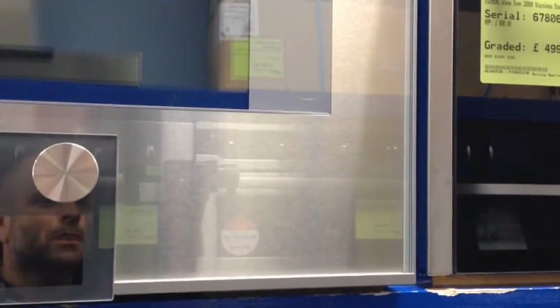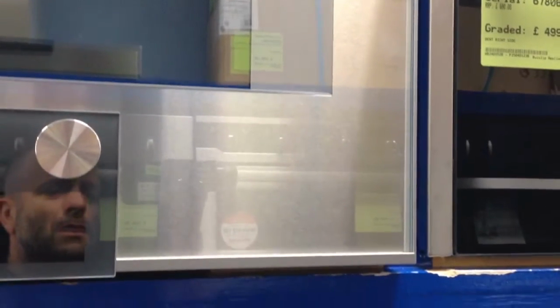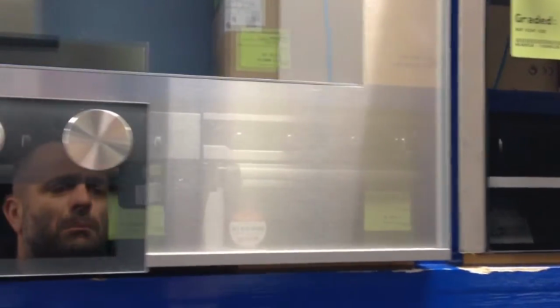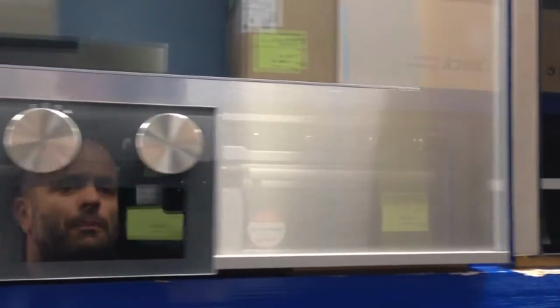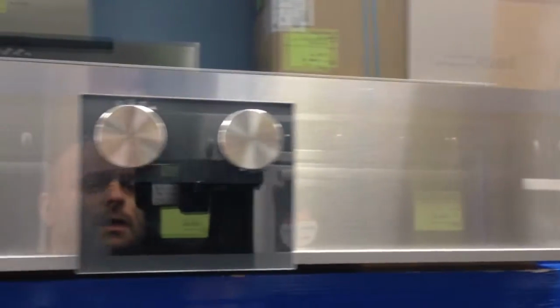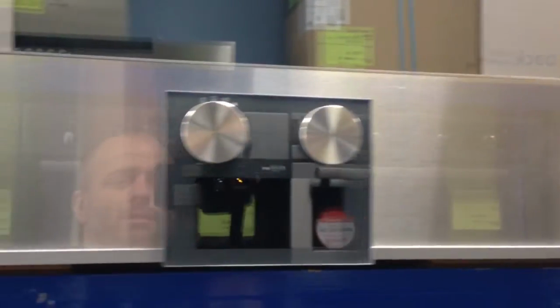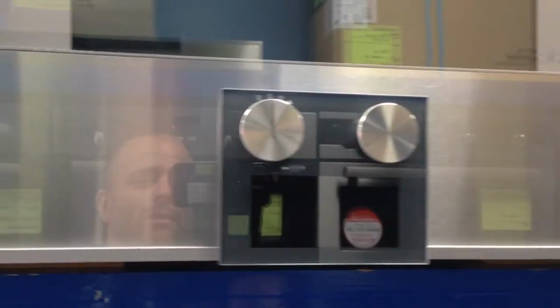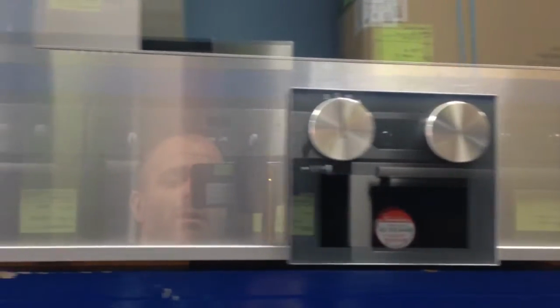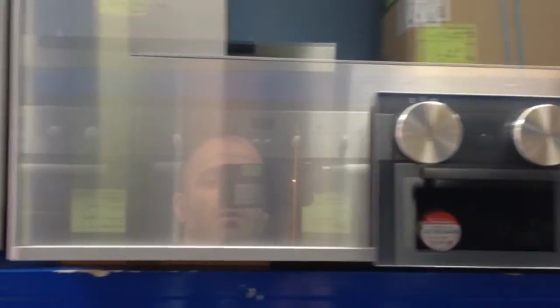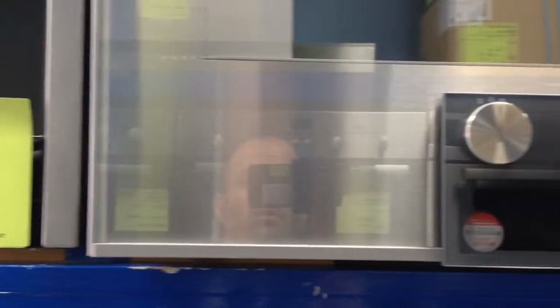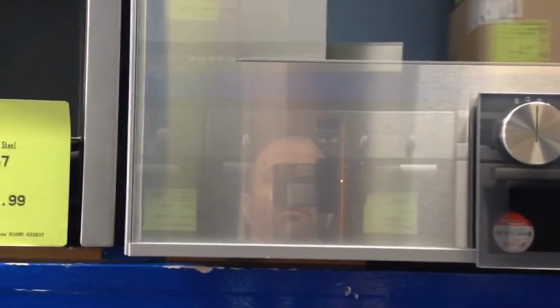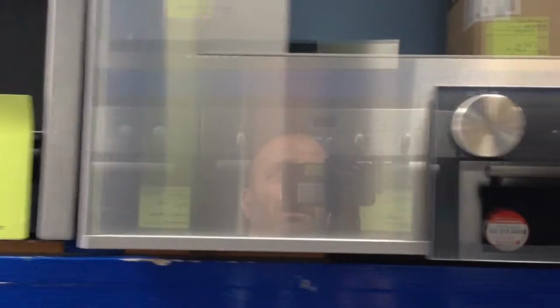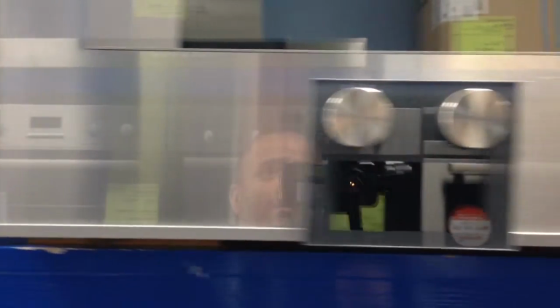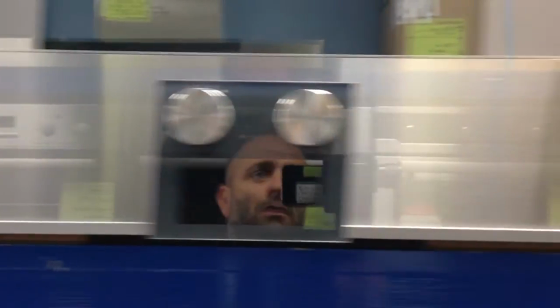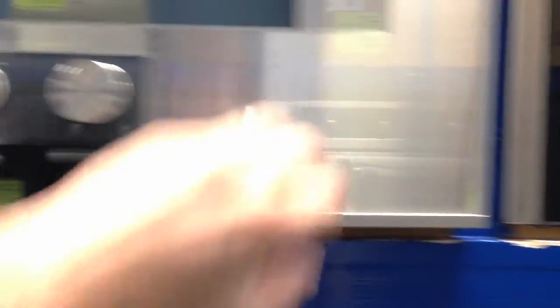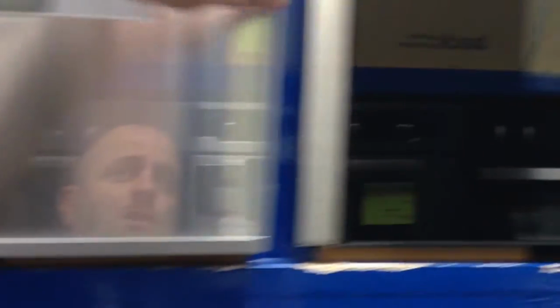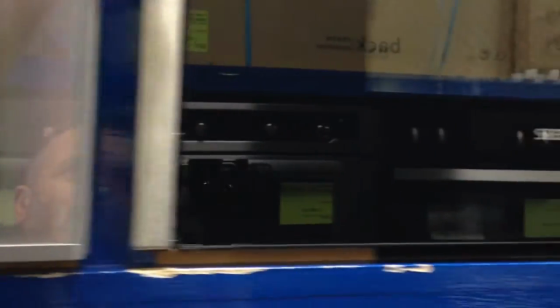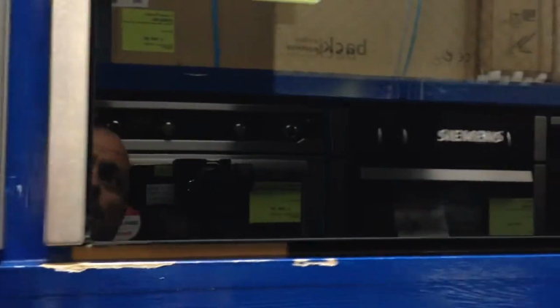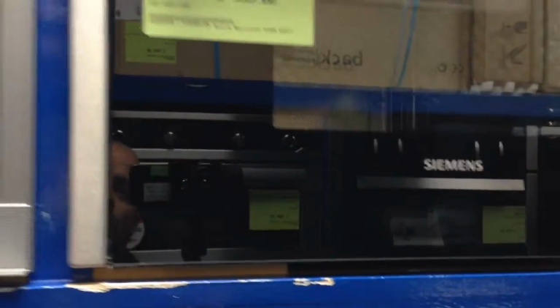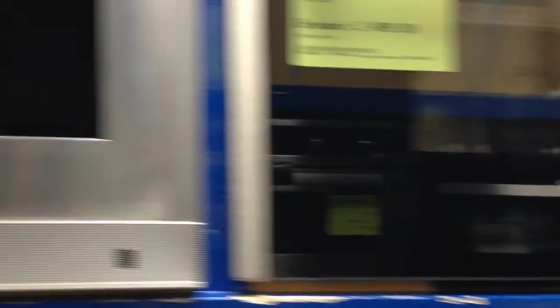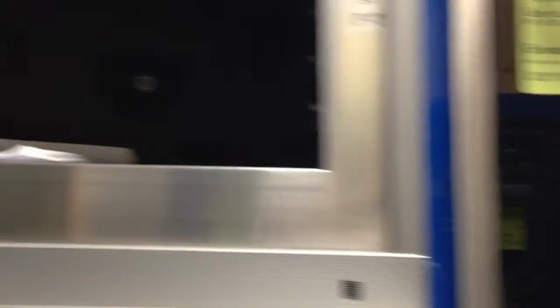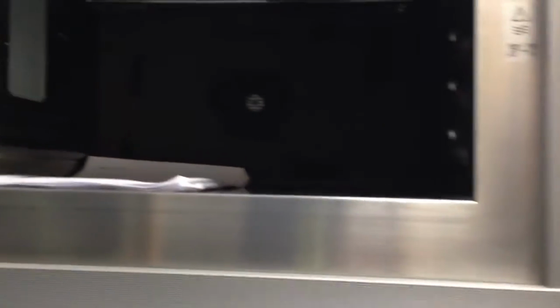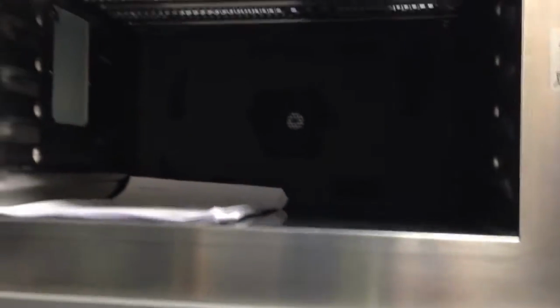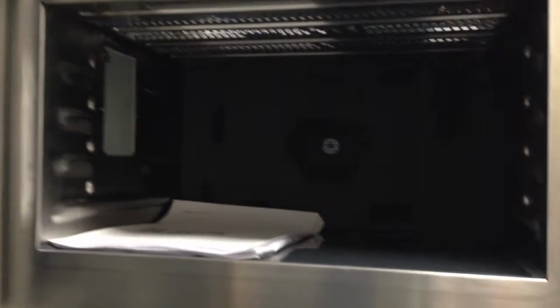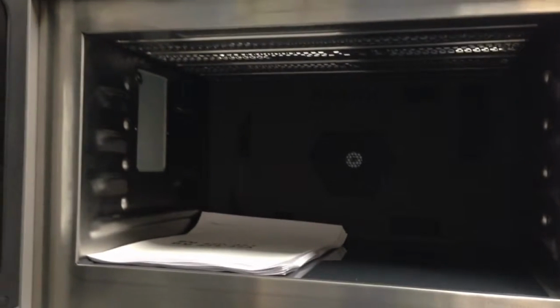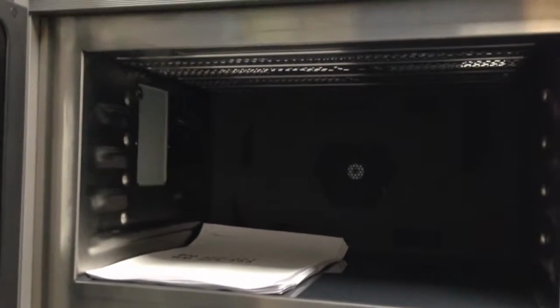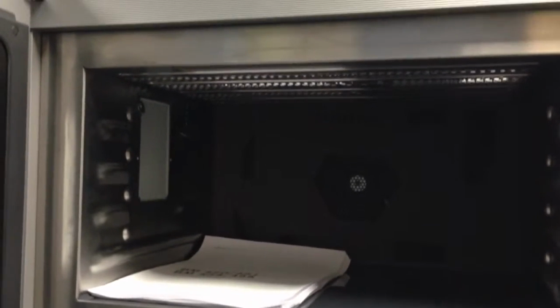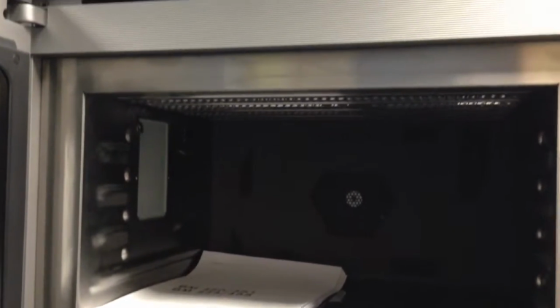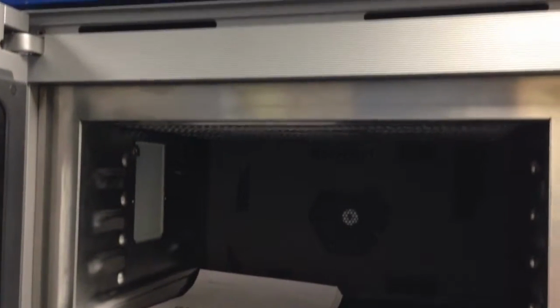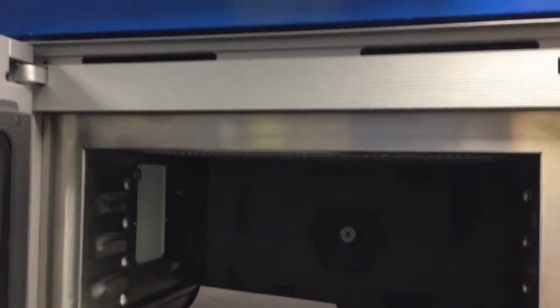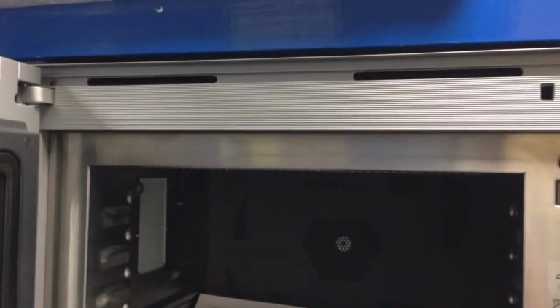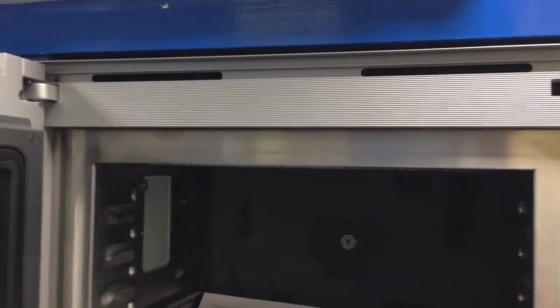This item is some surplus stock we got from a kitchen company who'd gone into liquidation. Inside you can see it's never been used — it's got all the instruction manual and bits and pieces in there.